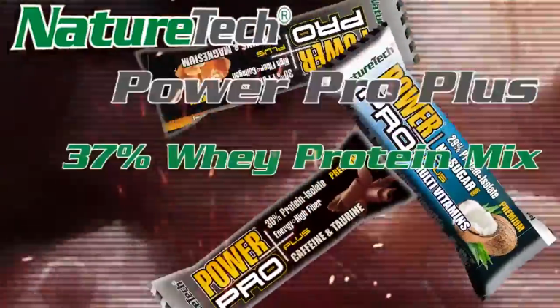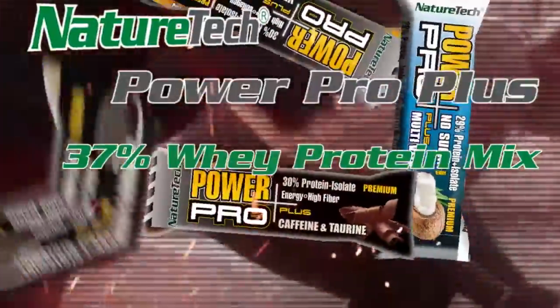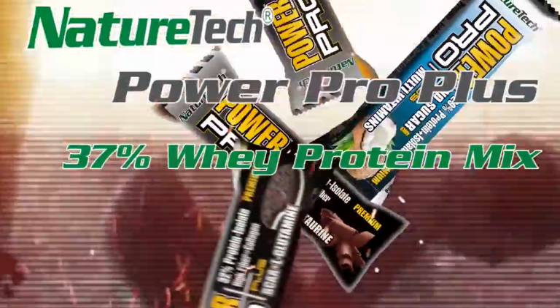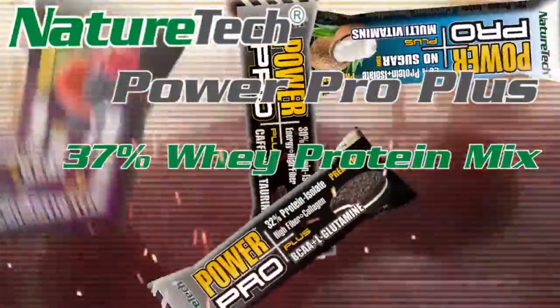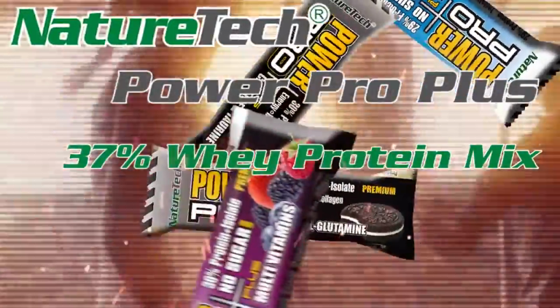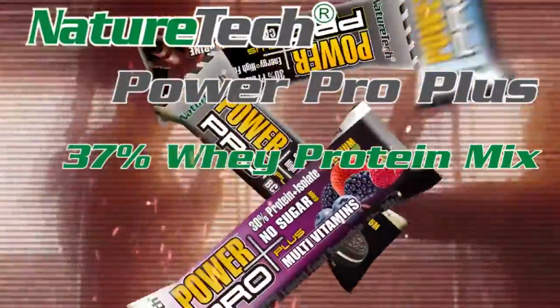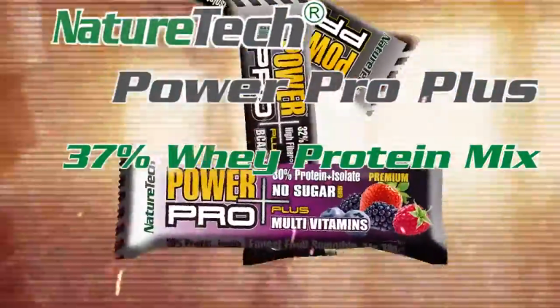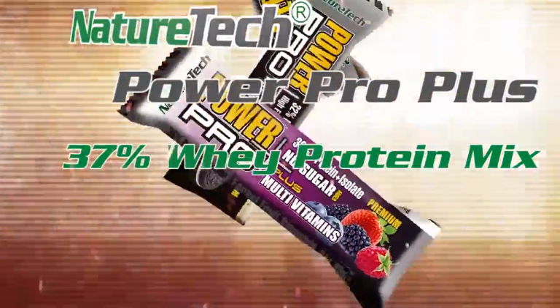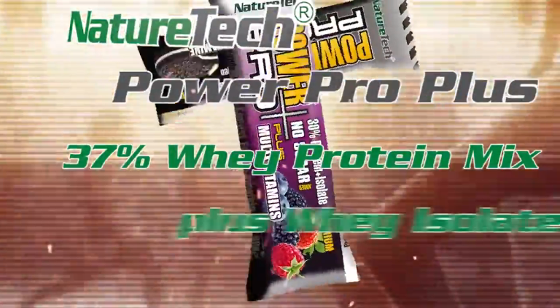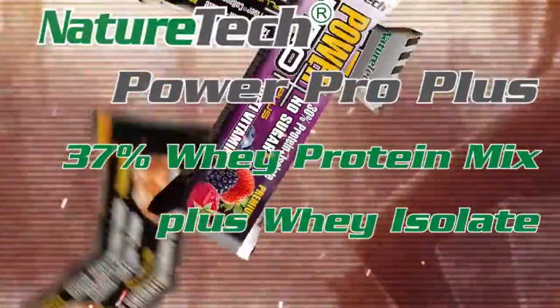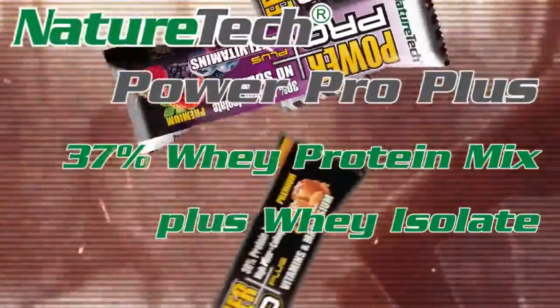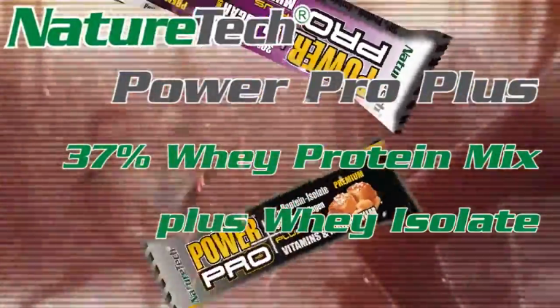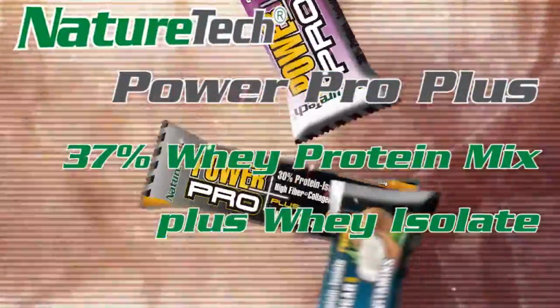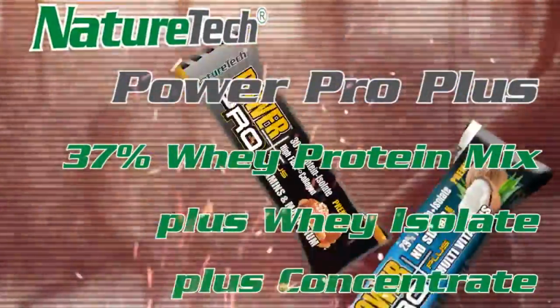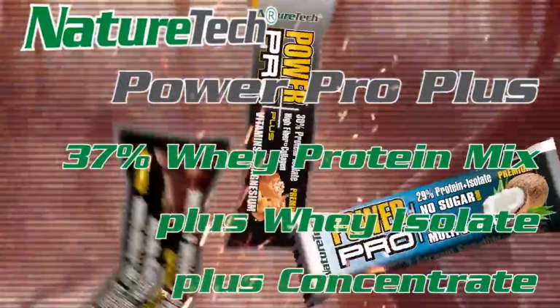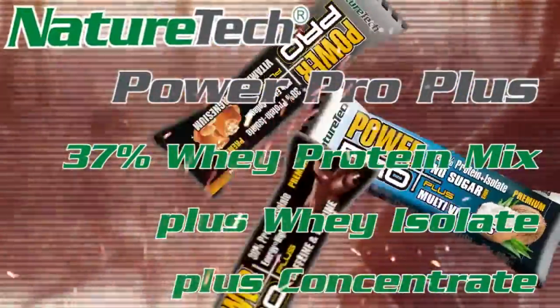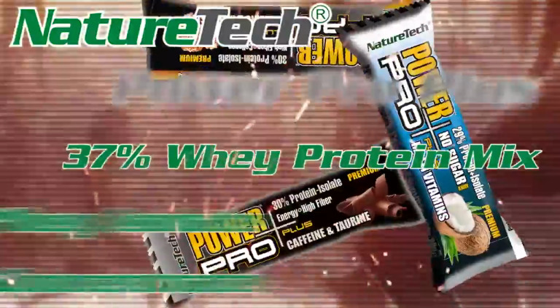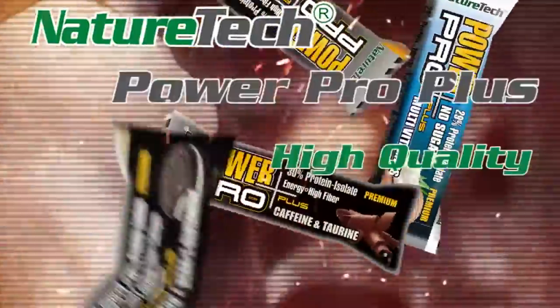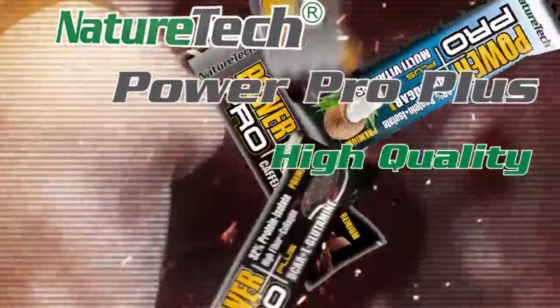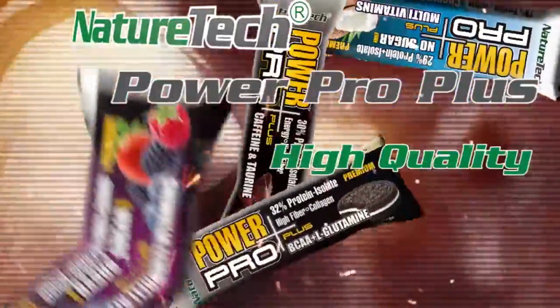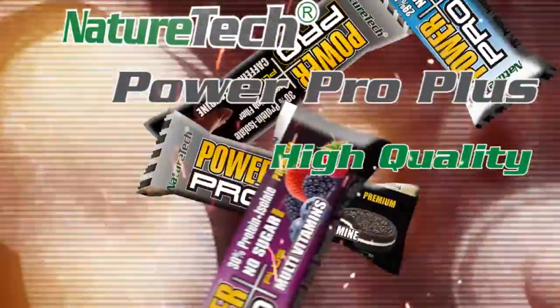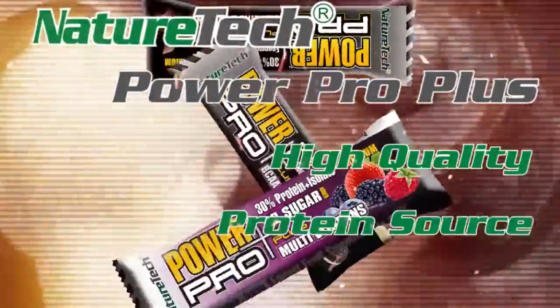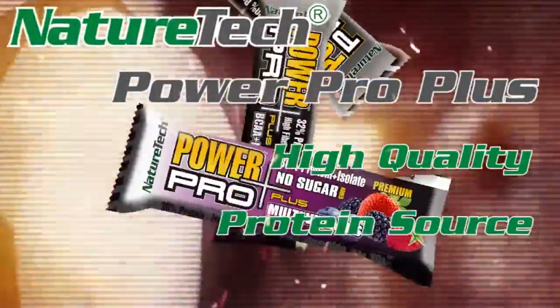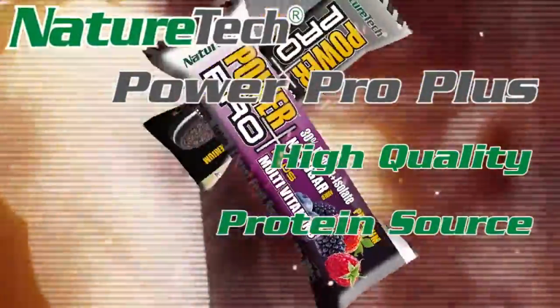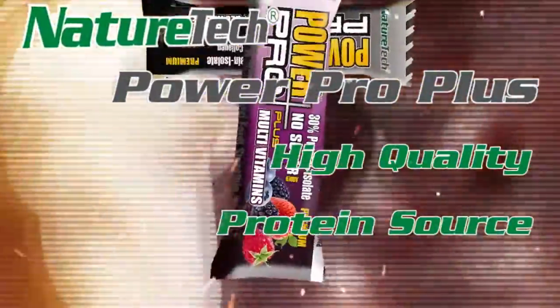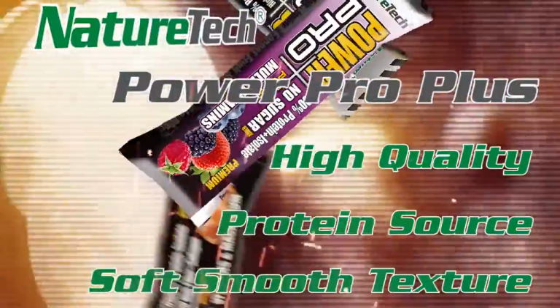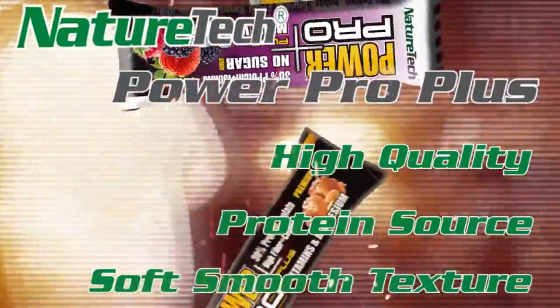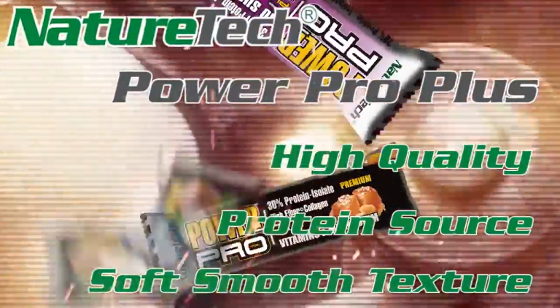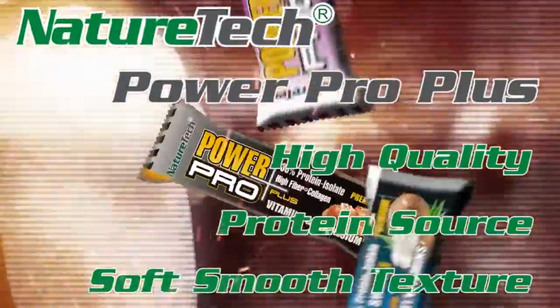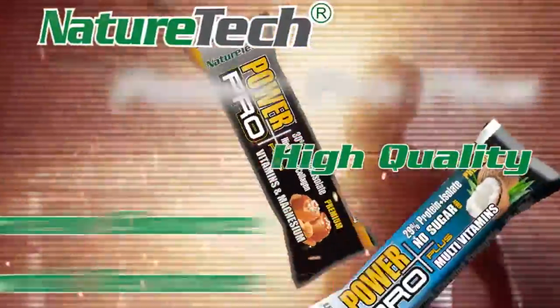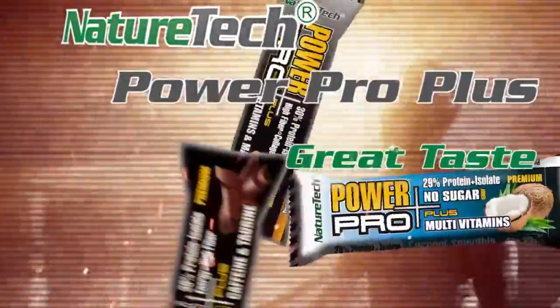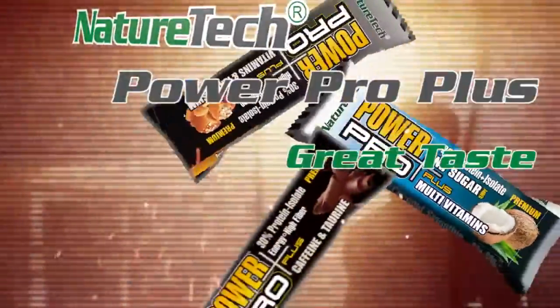37% whey protein mix, plus whey isolate, plus concentrate. High quality protein sauce. Soft smooth texture. Great taste.